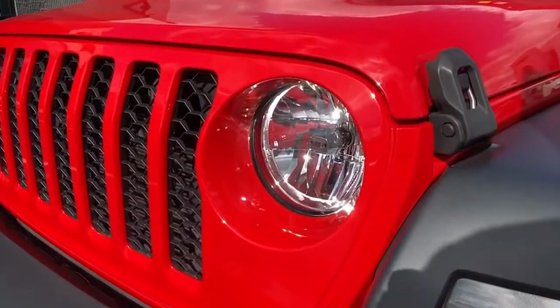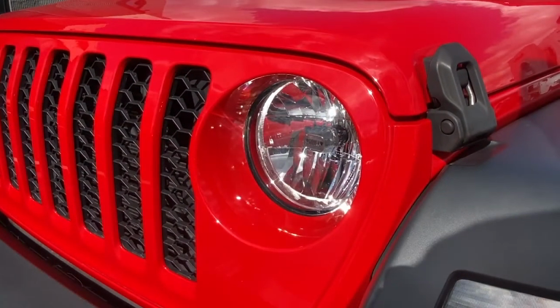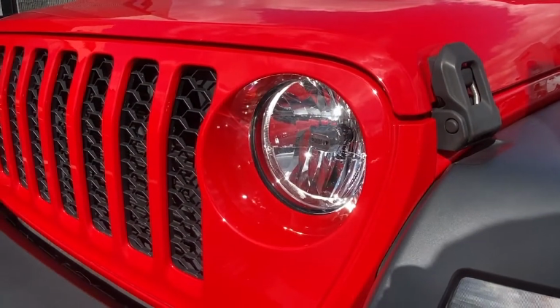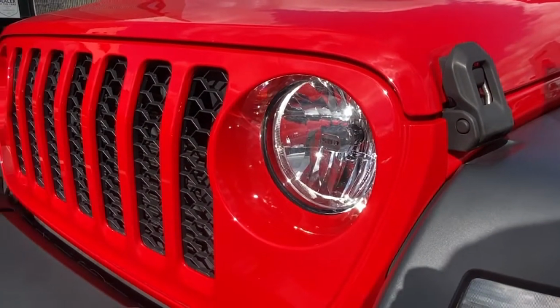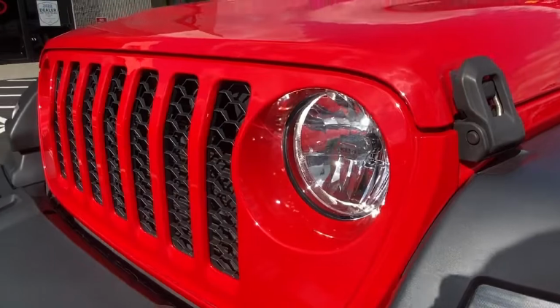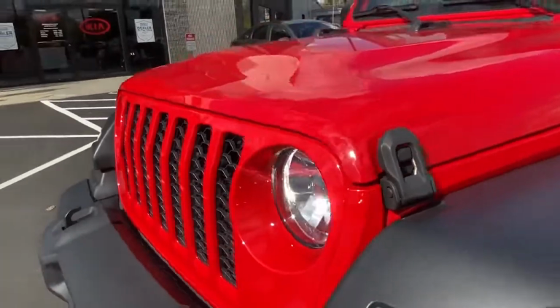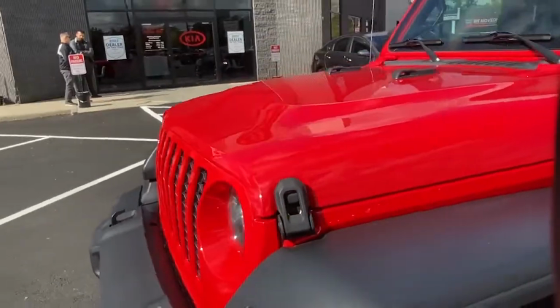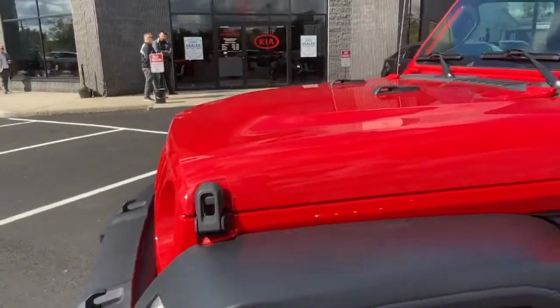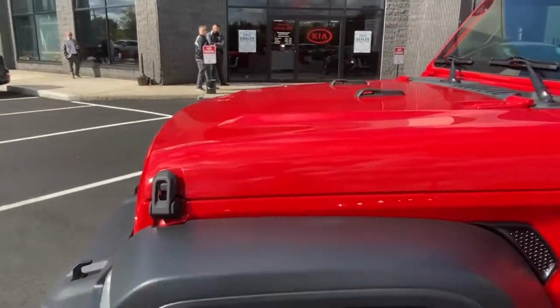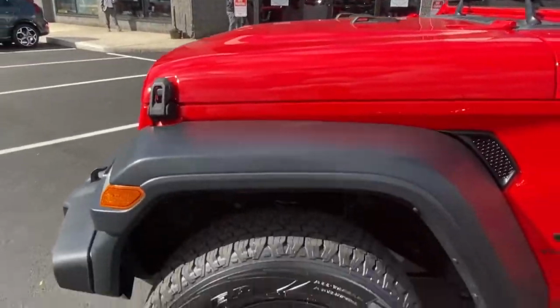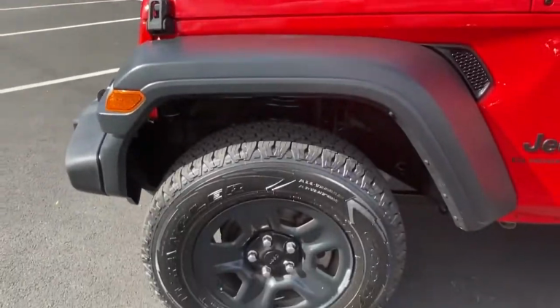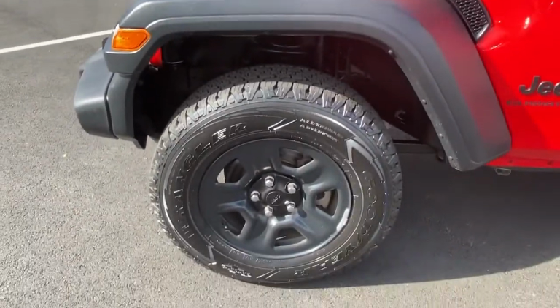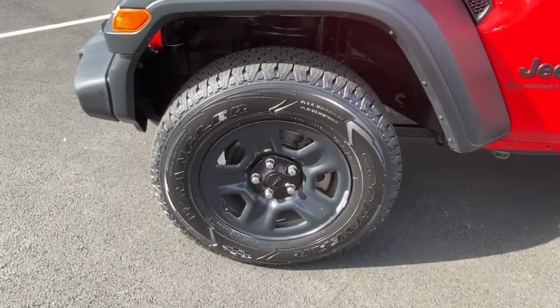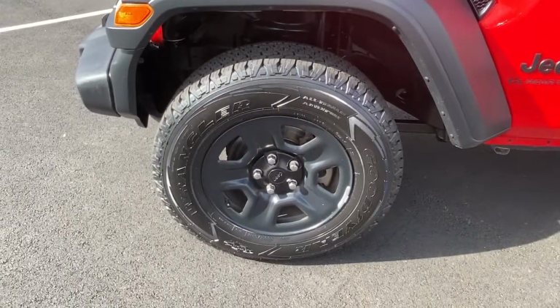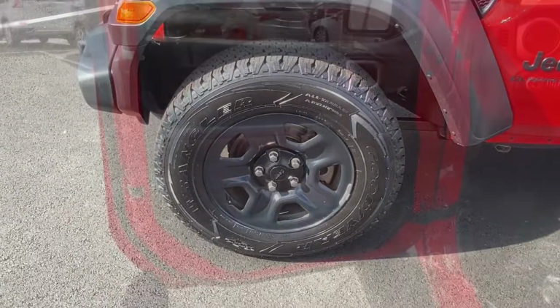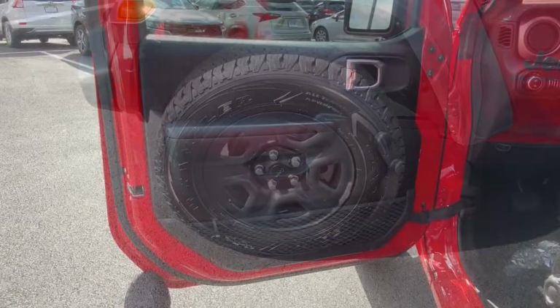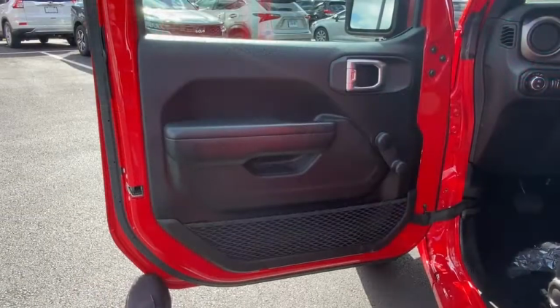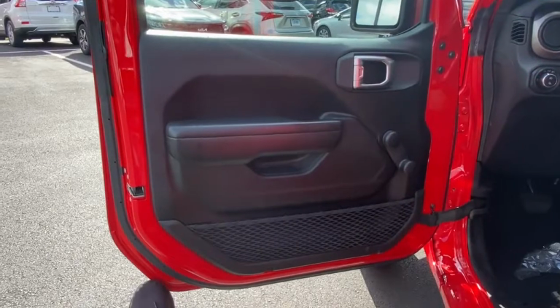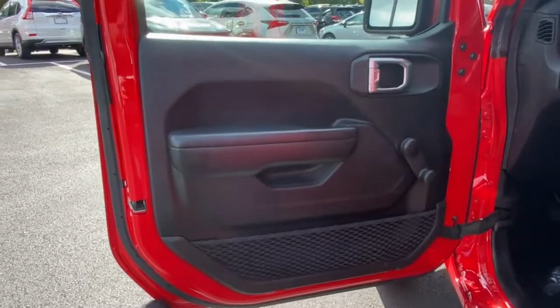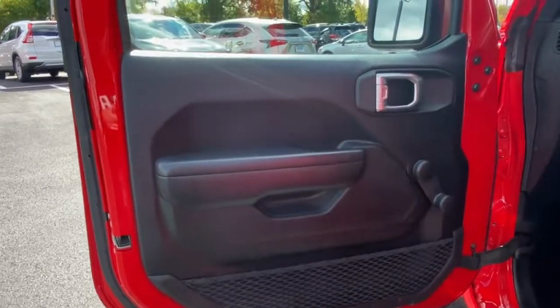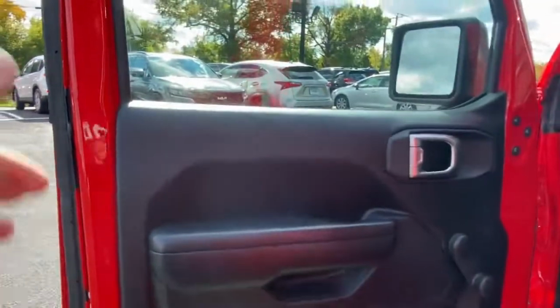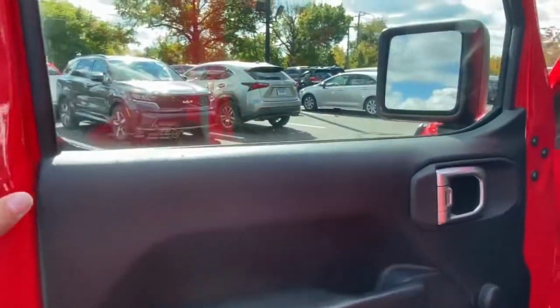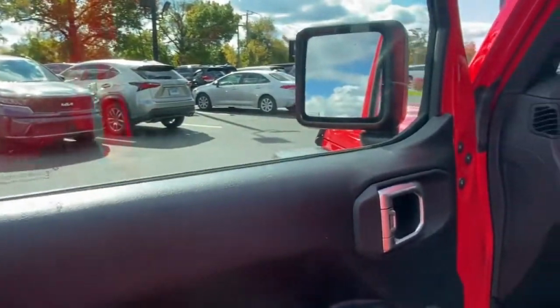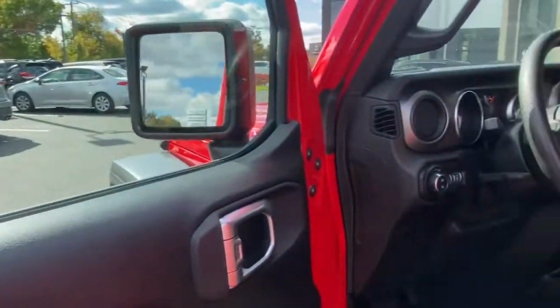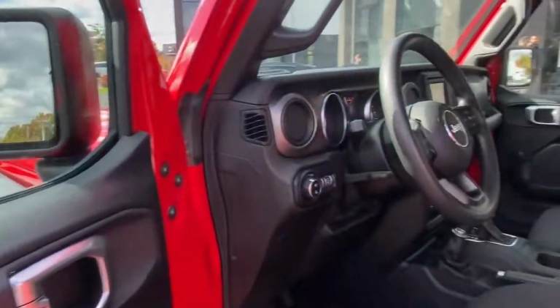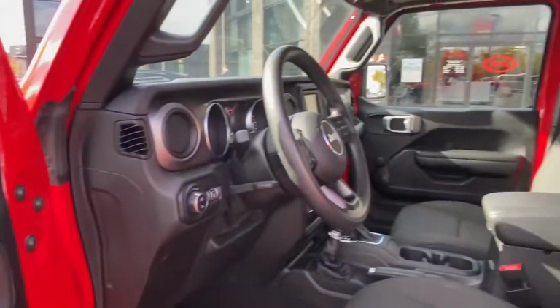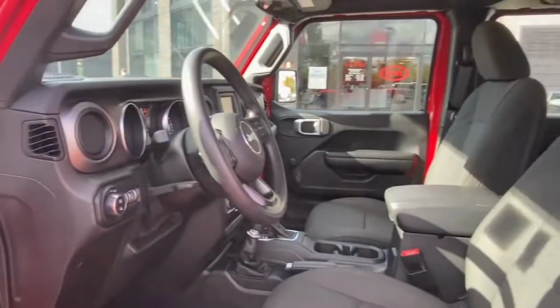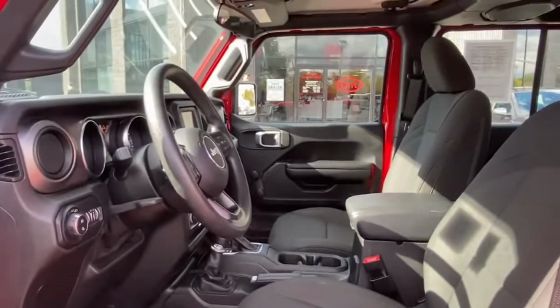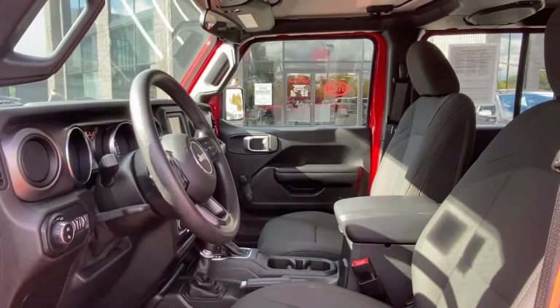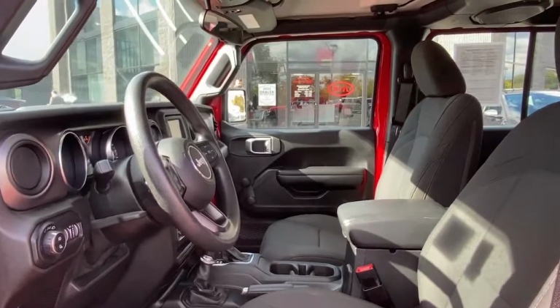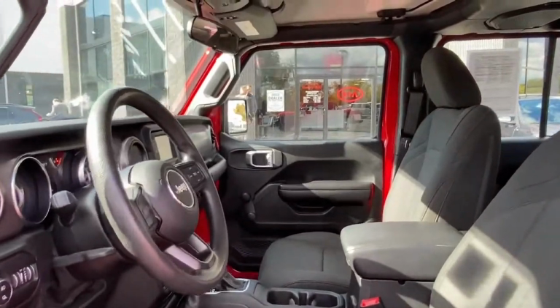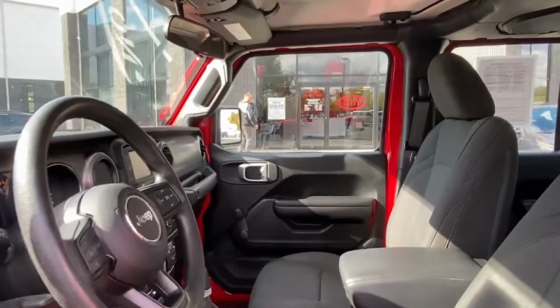4x4, V6 cylinder engine, keyless start, iPod and MP3 input, backup camera, fog lamps, front tow hooks, electronic stability control, trailer hitch, Bluetooth.